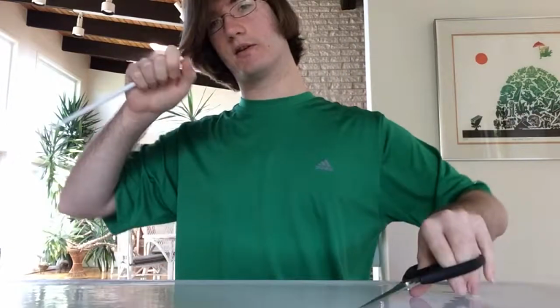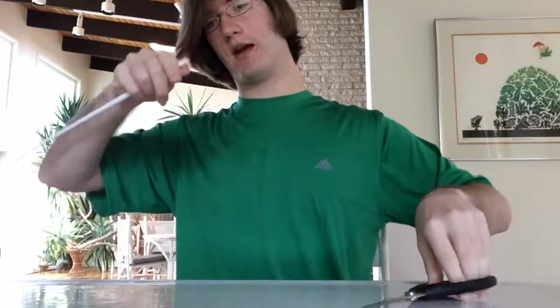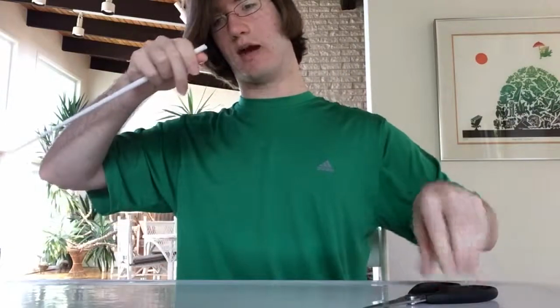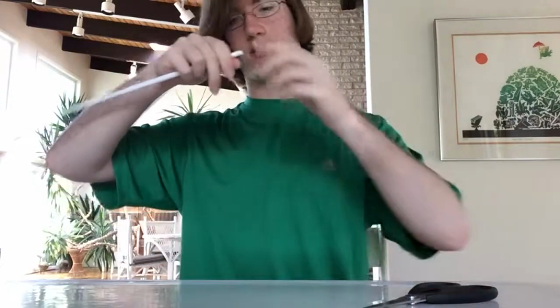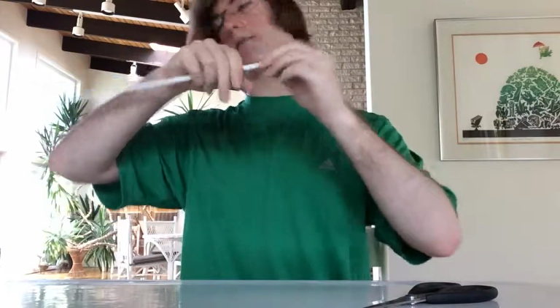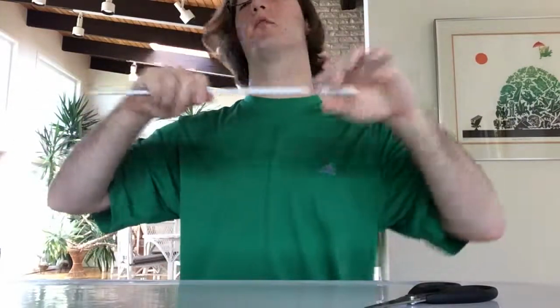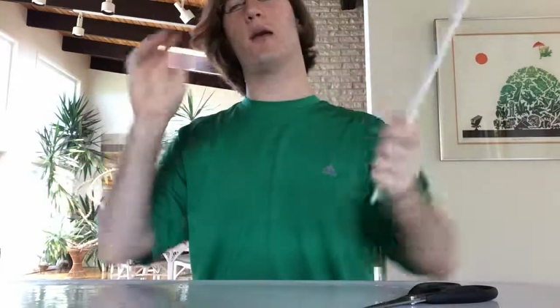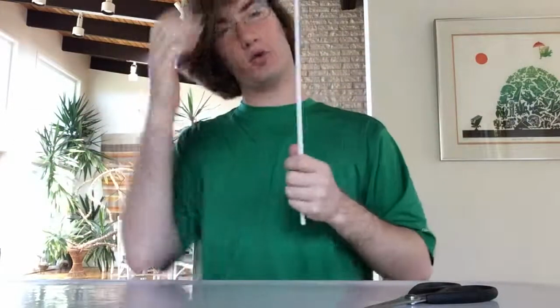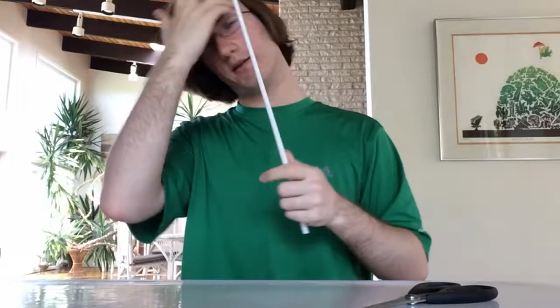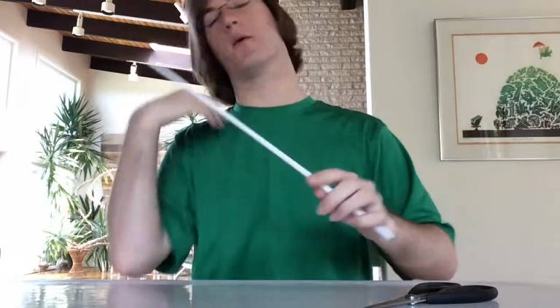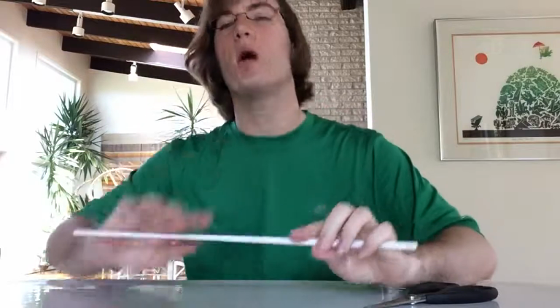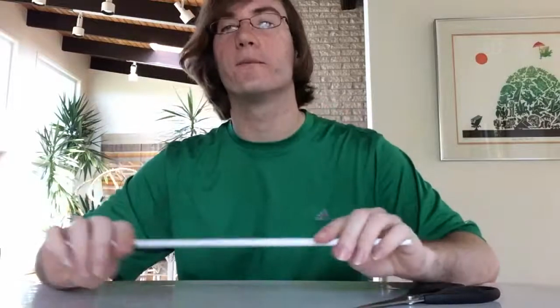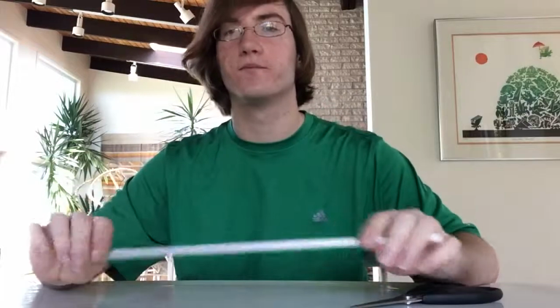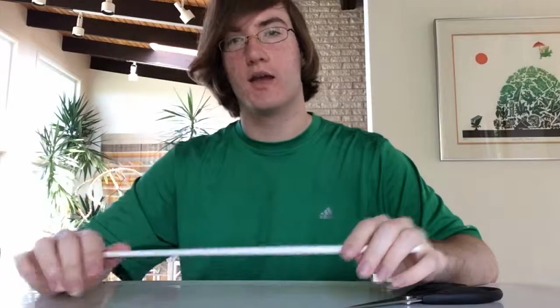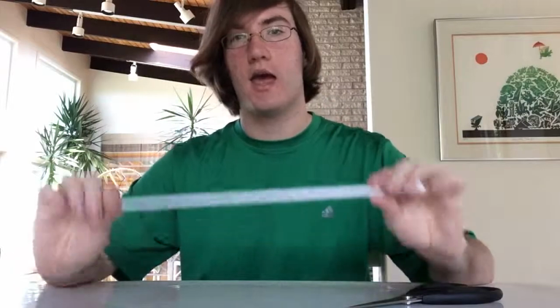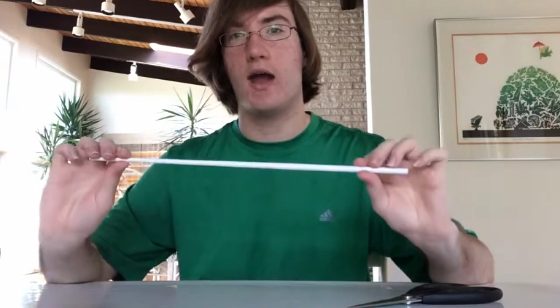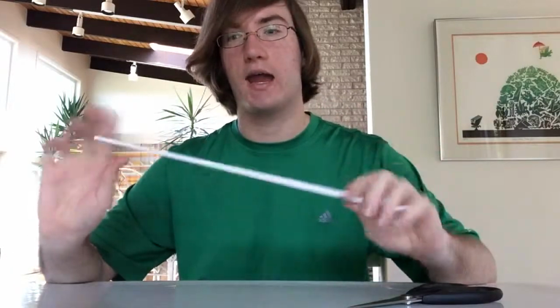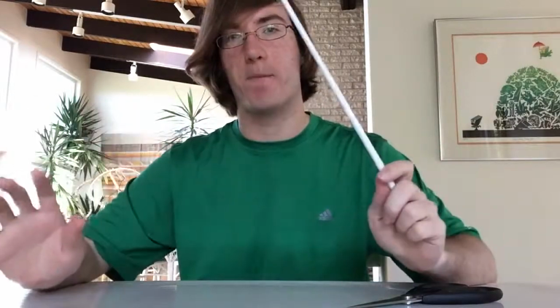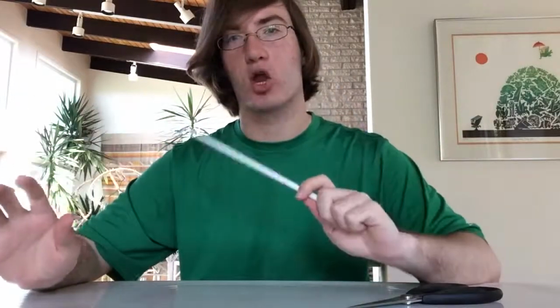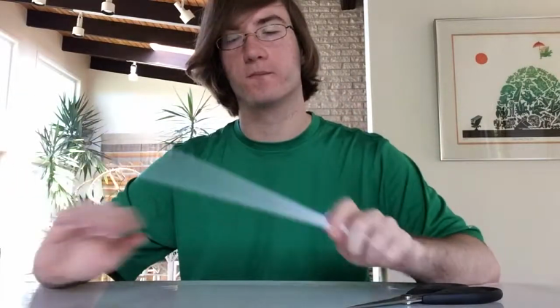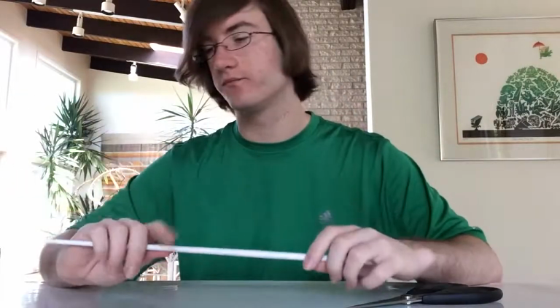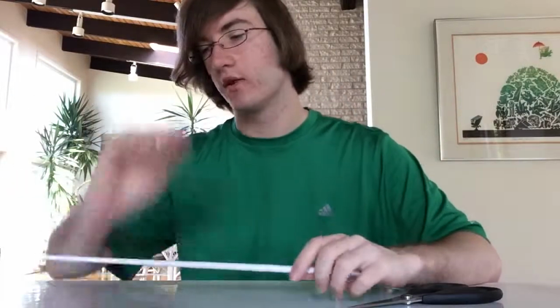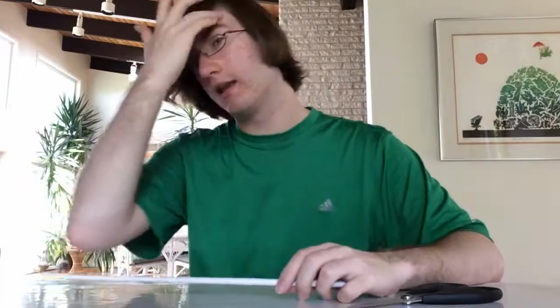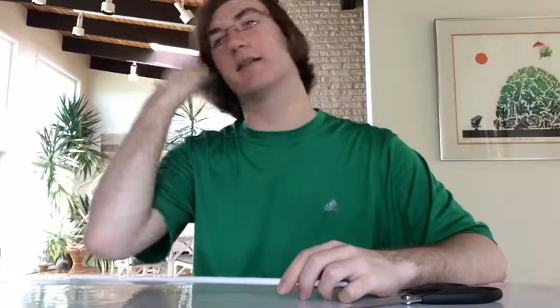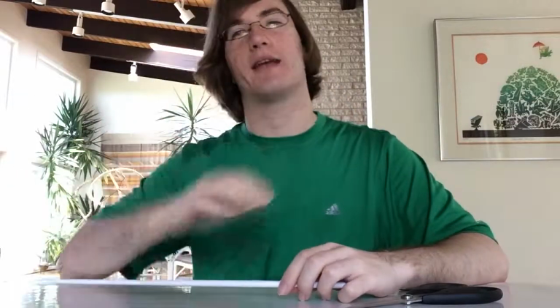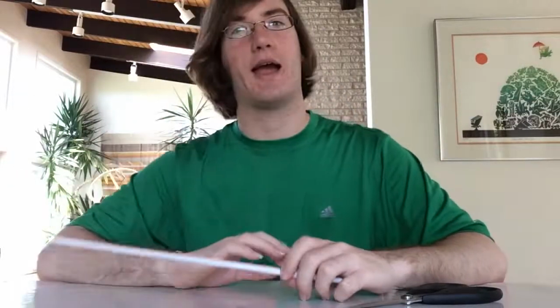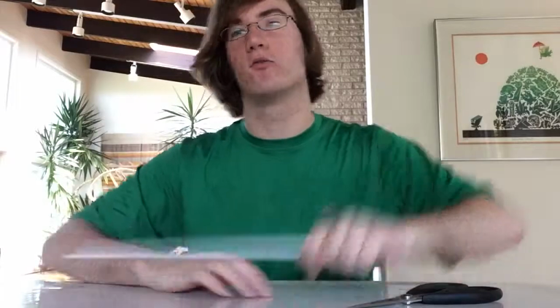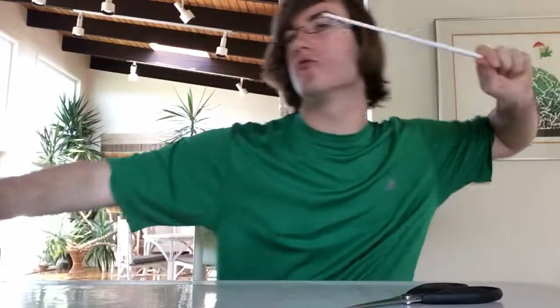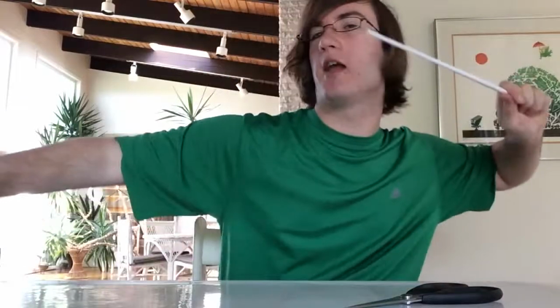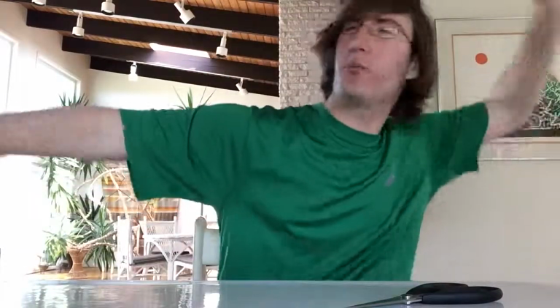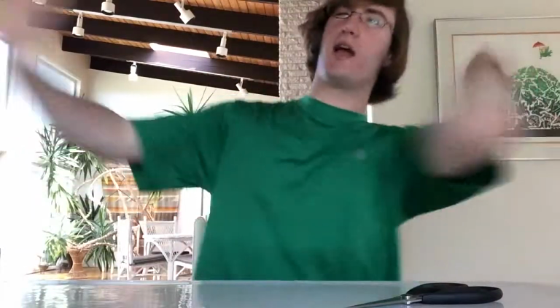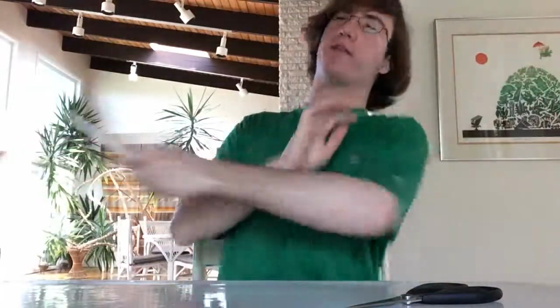So now you have your basic form of wand. Hooray! Now let's go test it out. Spellionis!